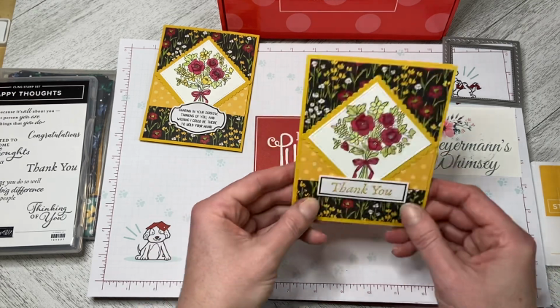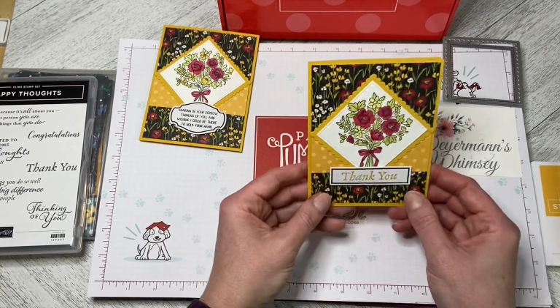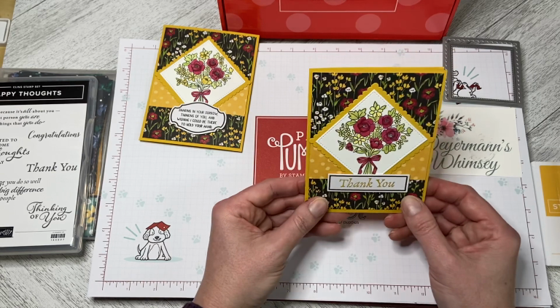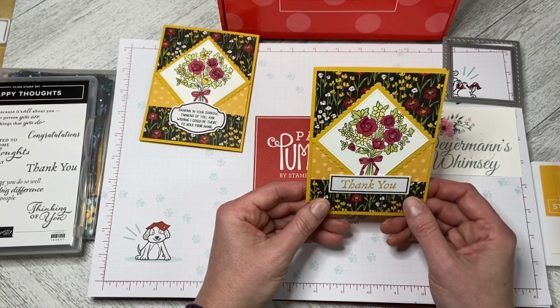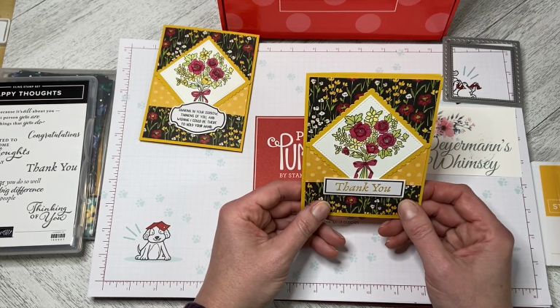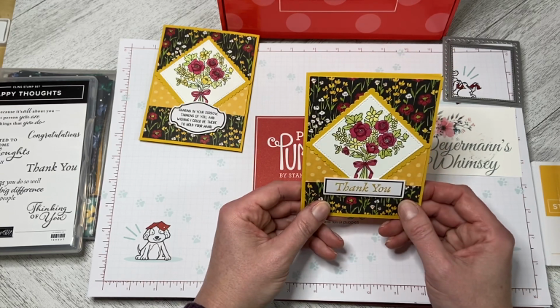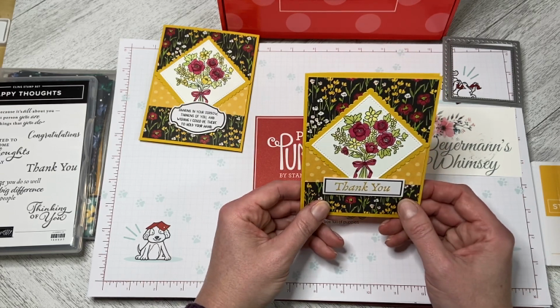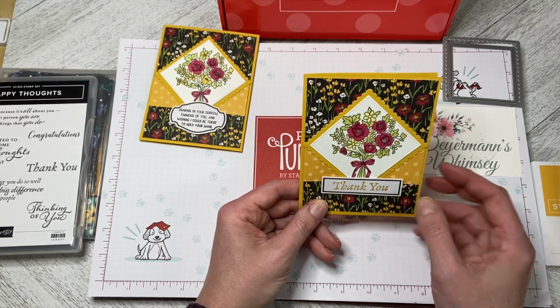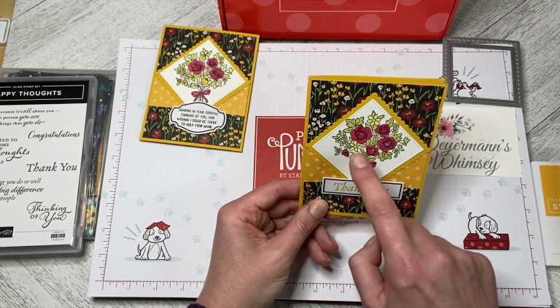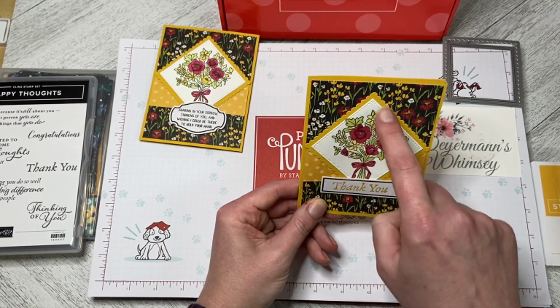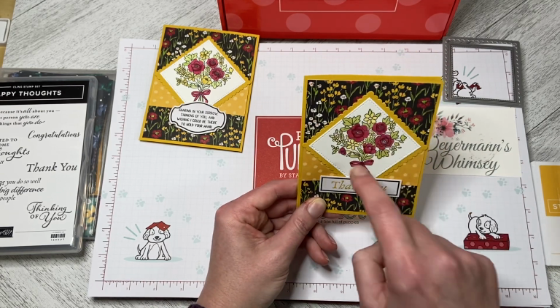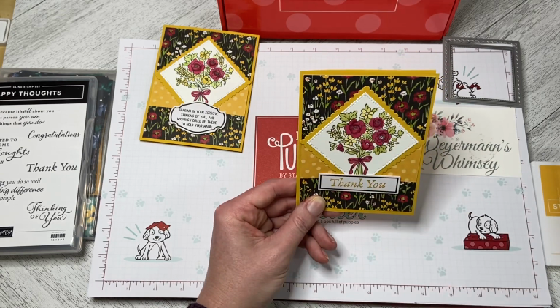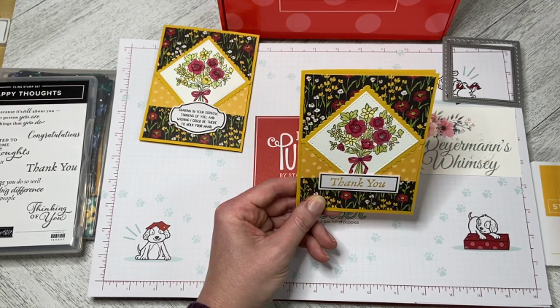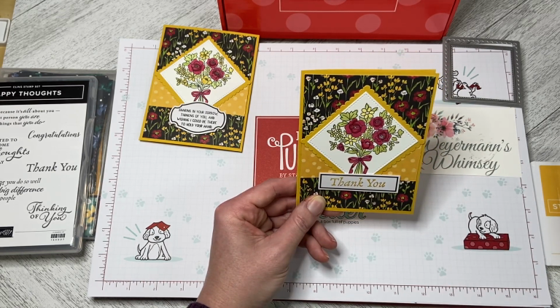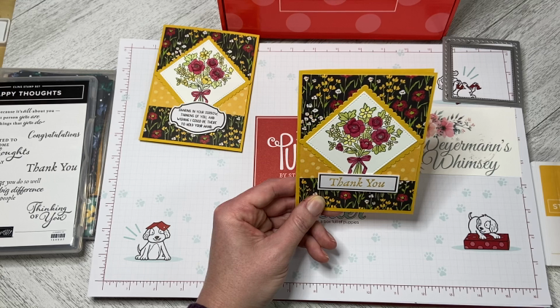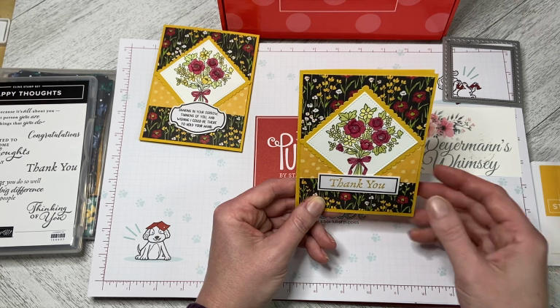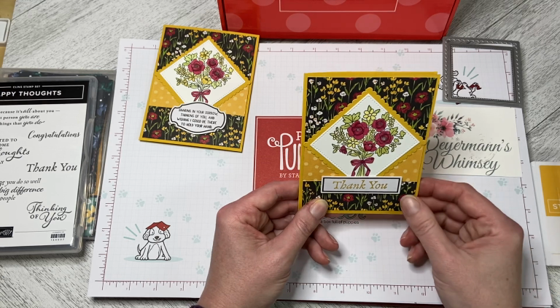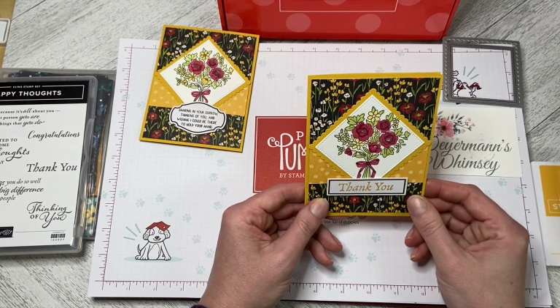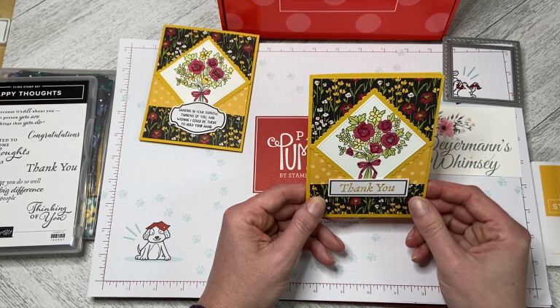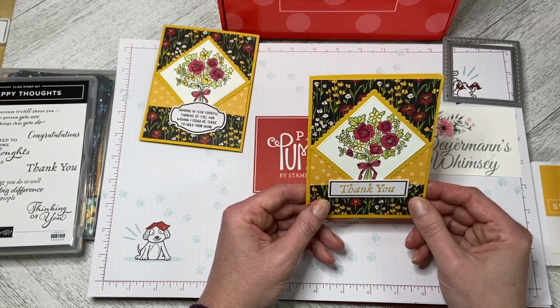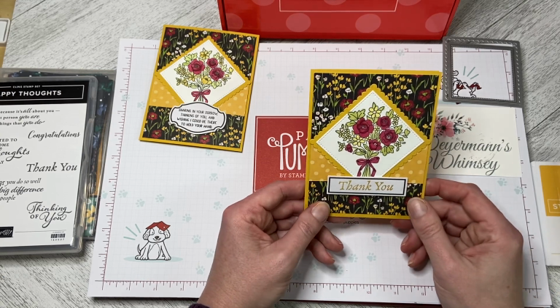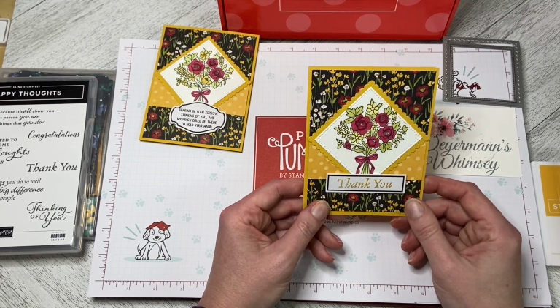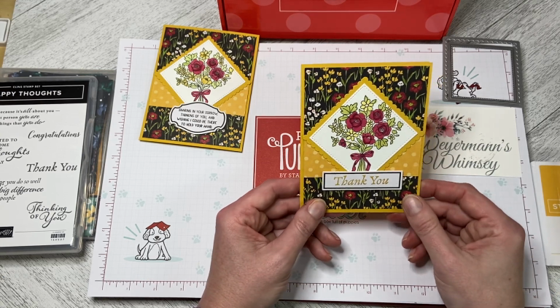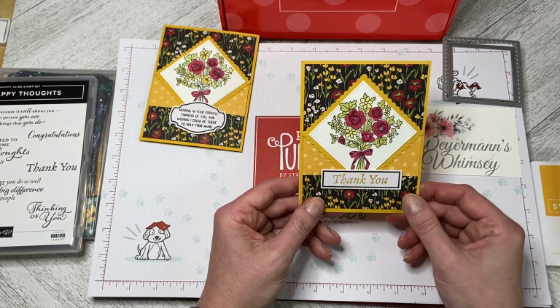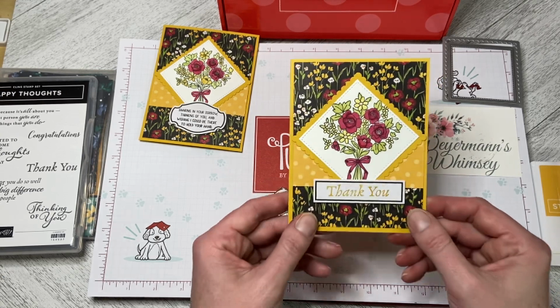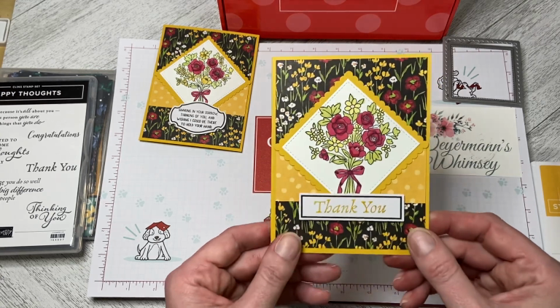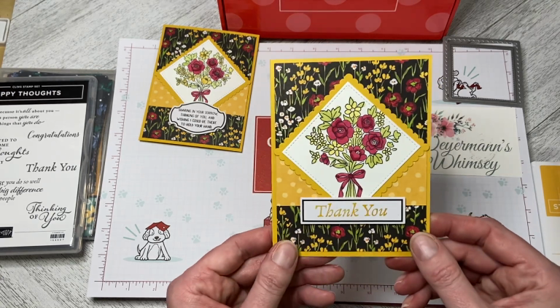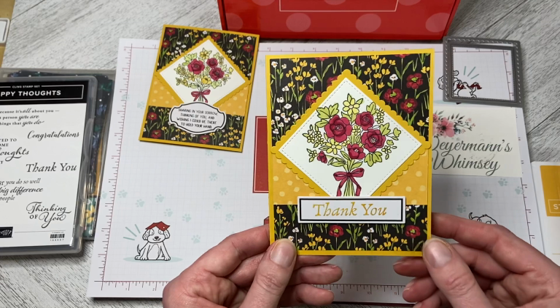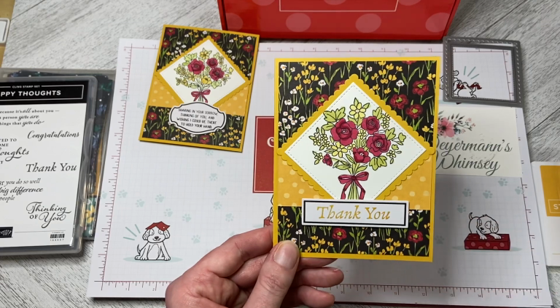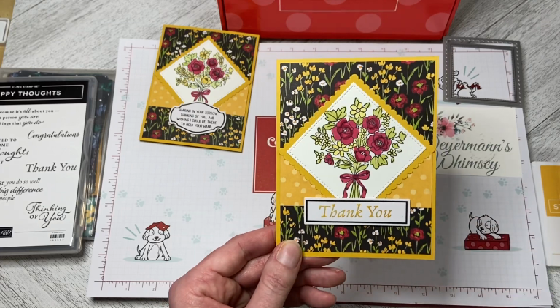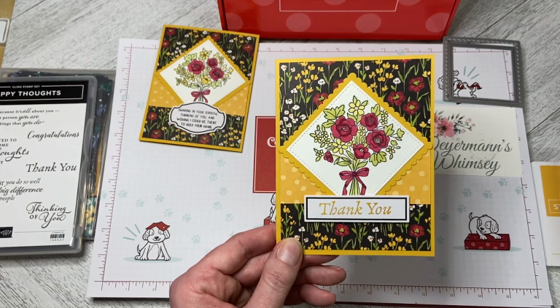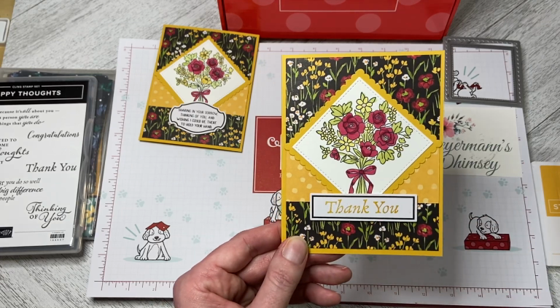And there we go — that is a thank you card using the stamp from the February 2021 Paper Pumpkin kit. Thank you very much for watching and stay tuned for the next video. Thanks so much.